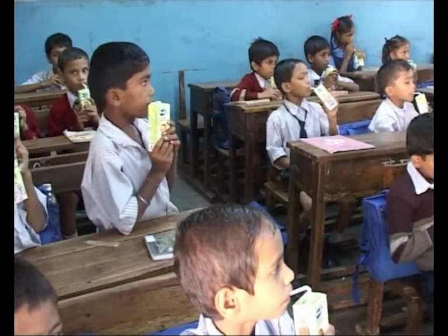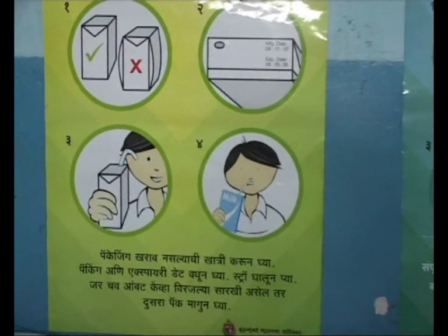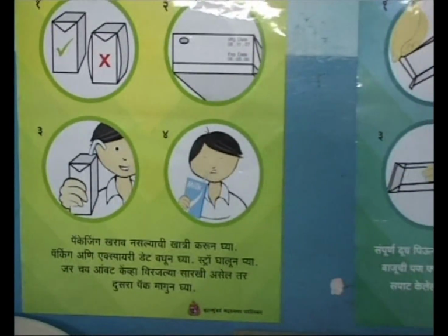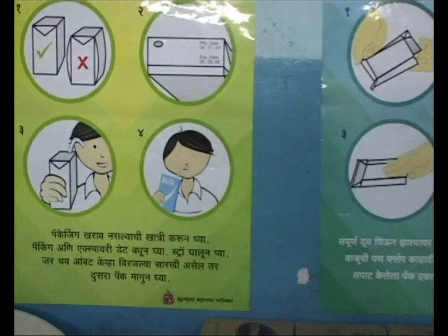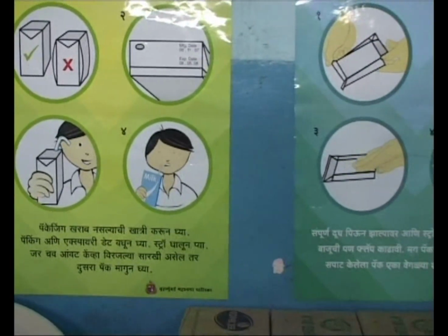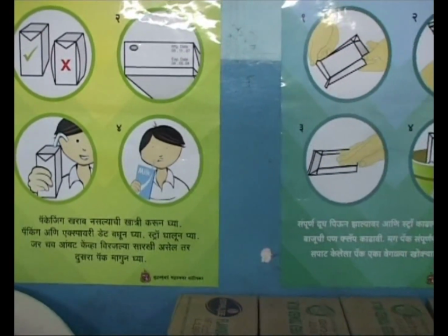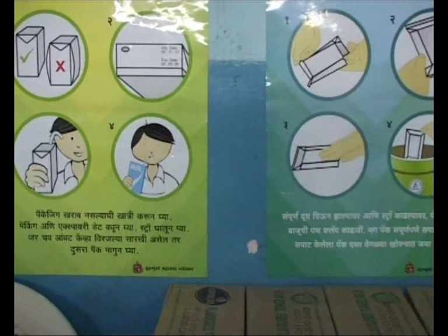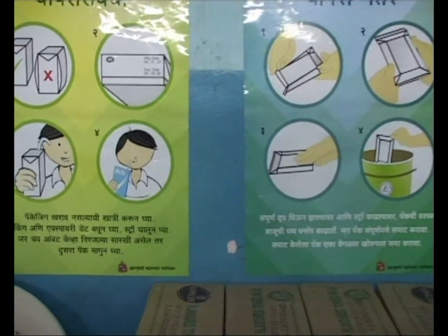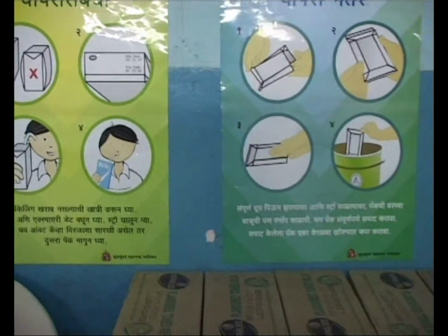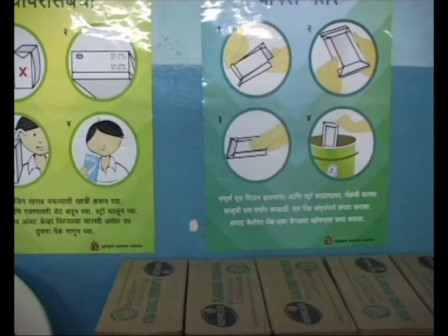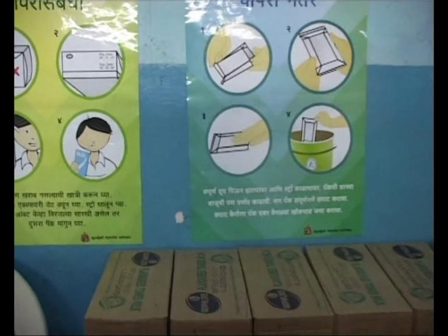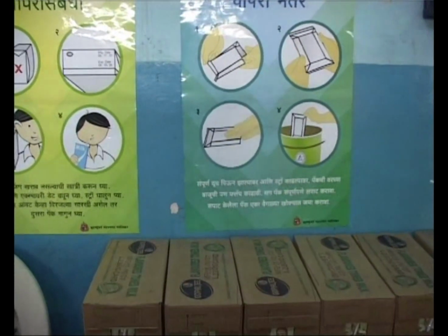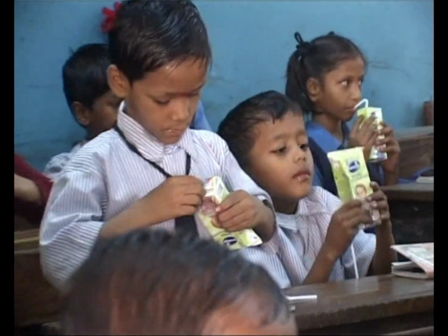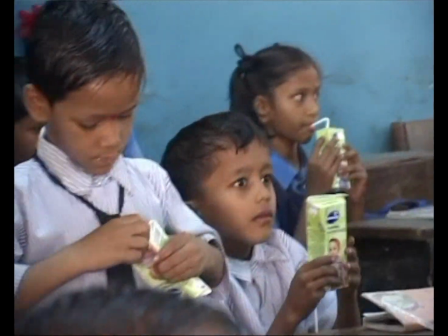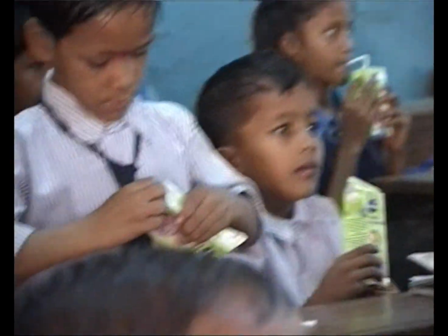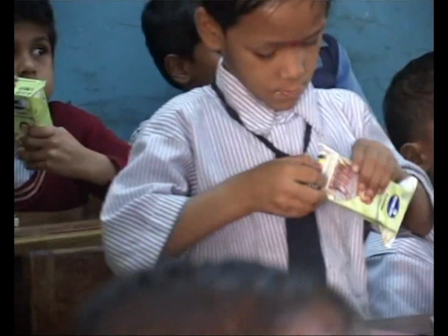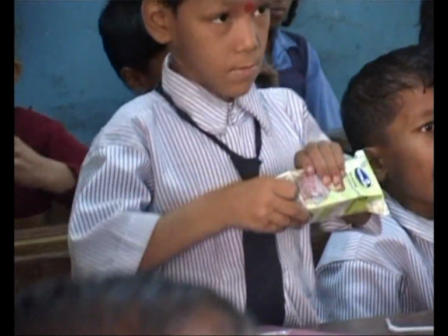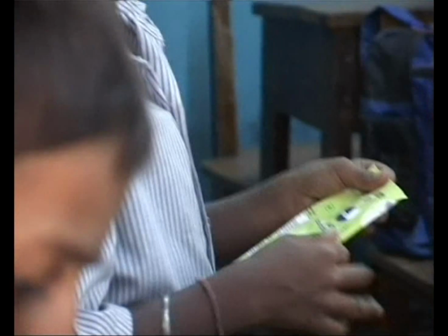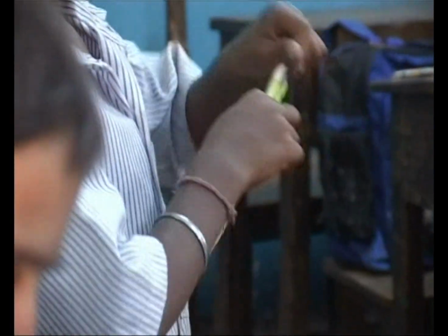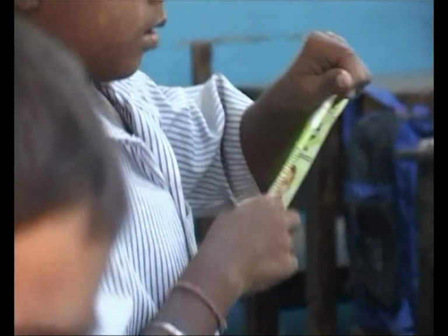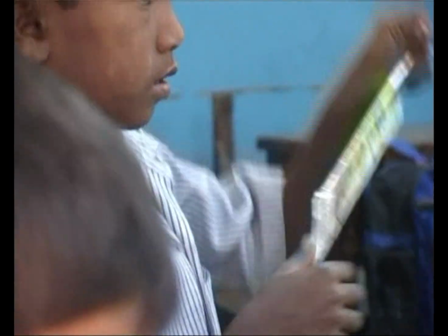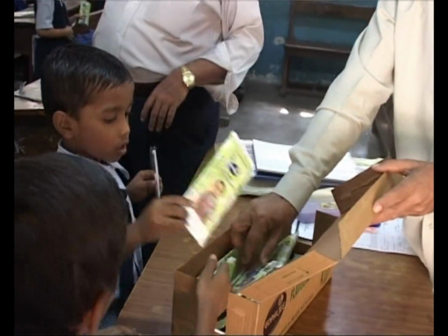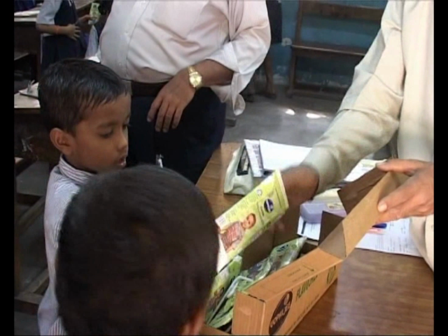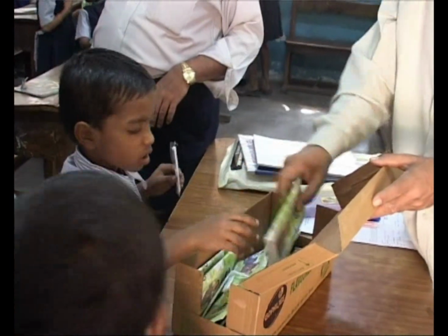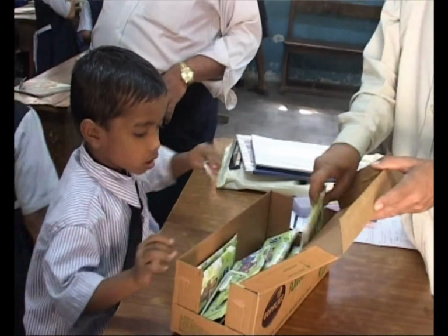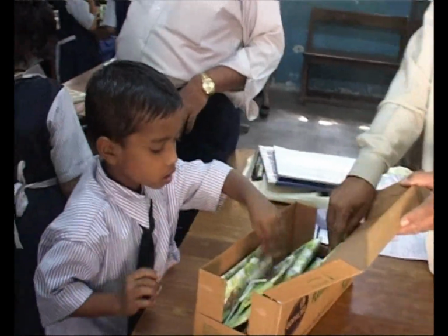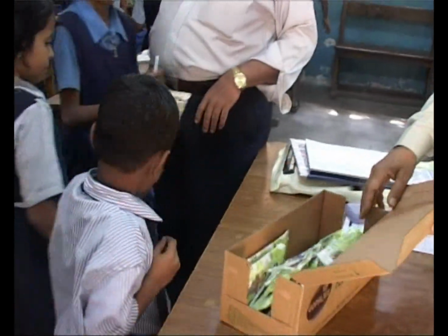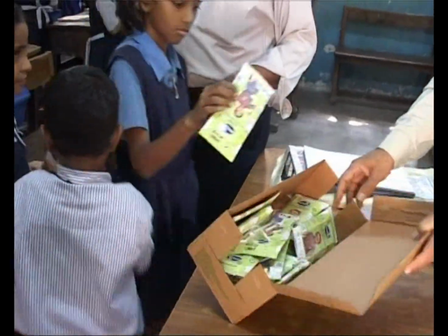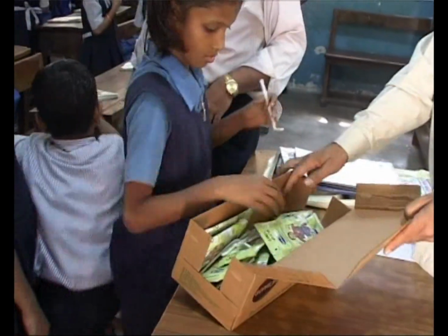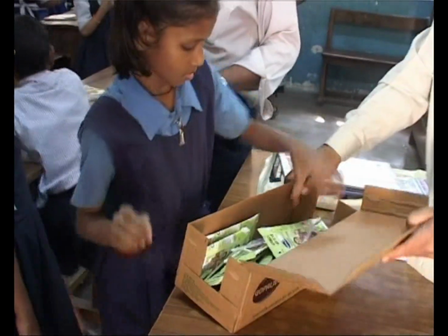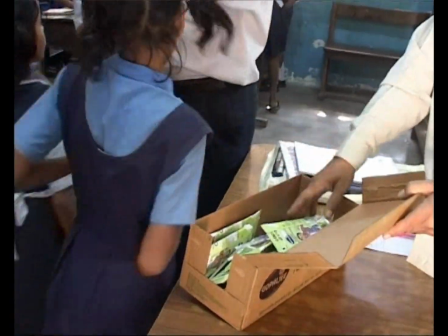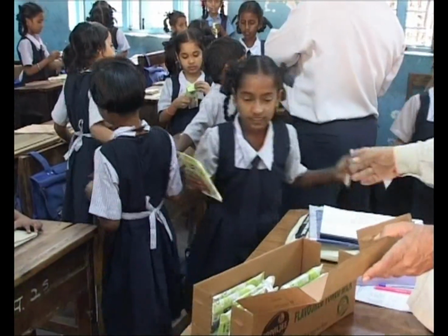The children in these schools learn to preserve natural resources by sending these cartons for recycling instead of throwing them away. These children understand the importance of recycling and contribute daily in protecting the environment.